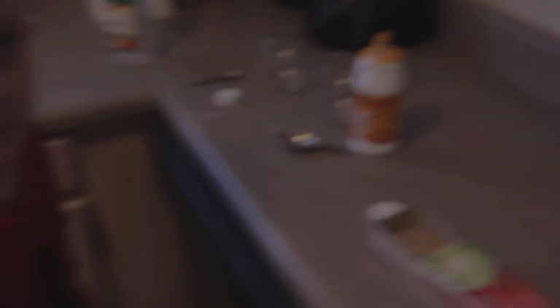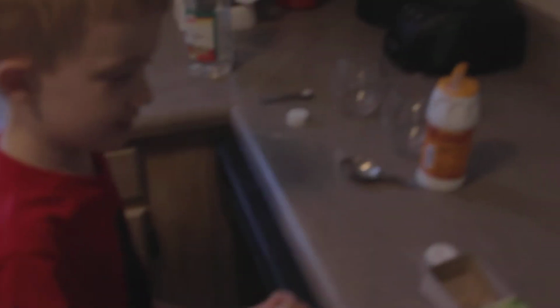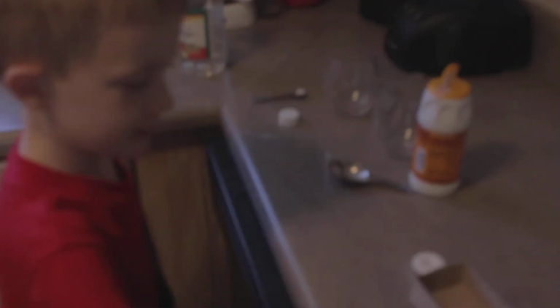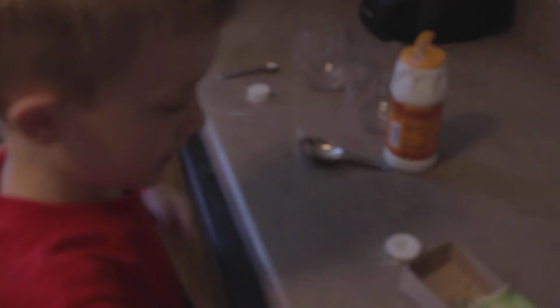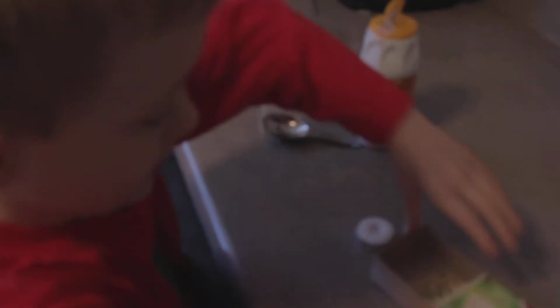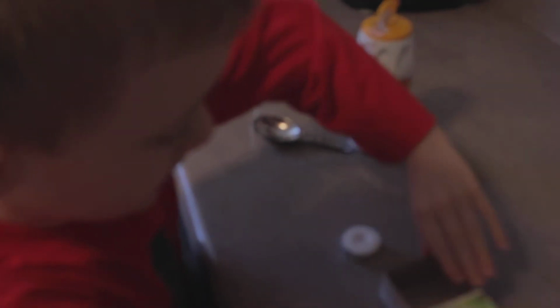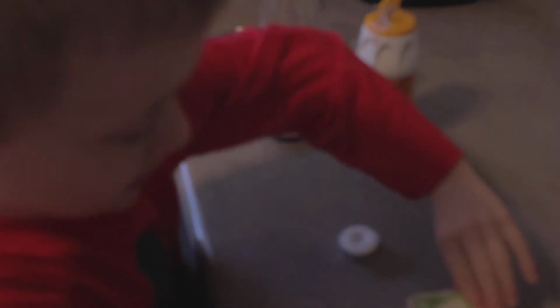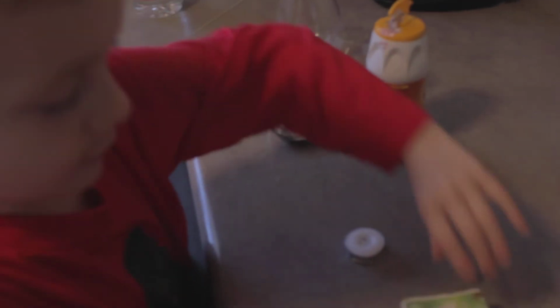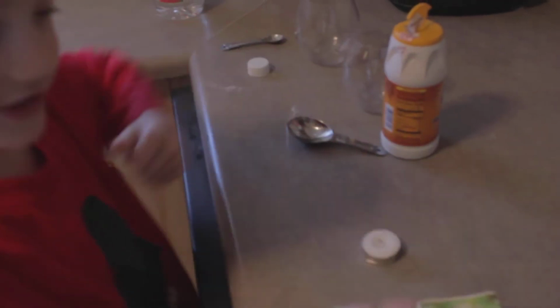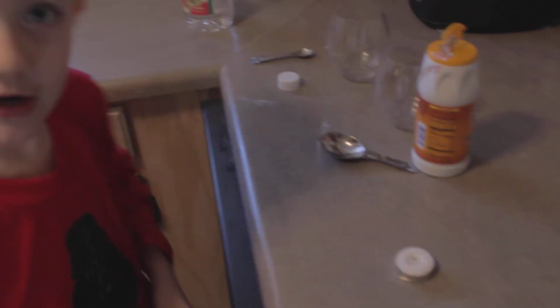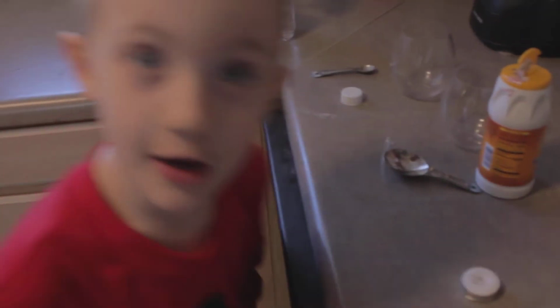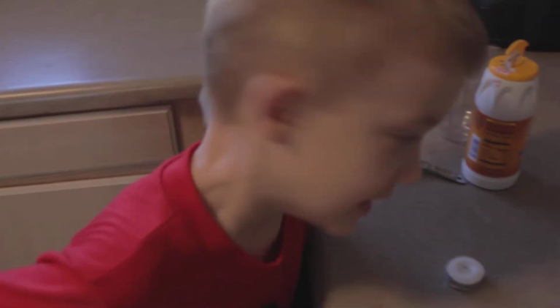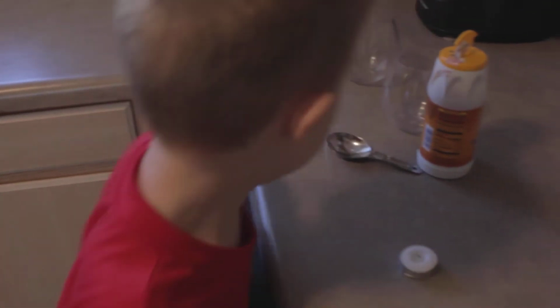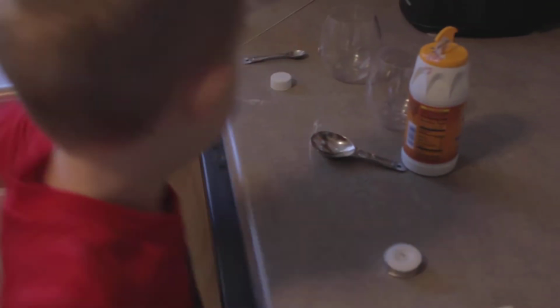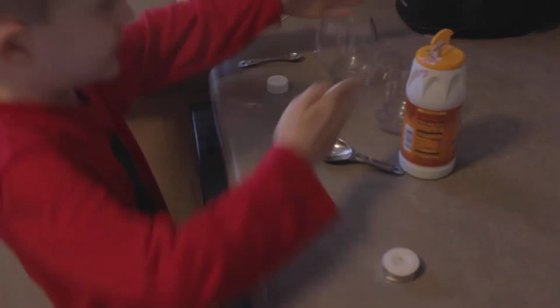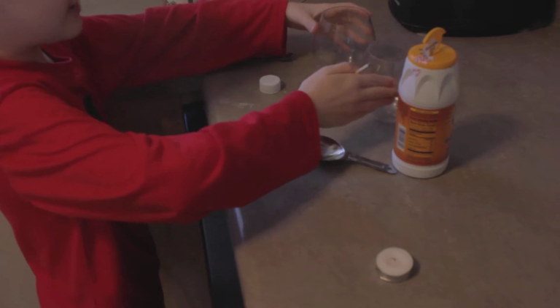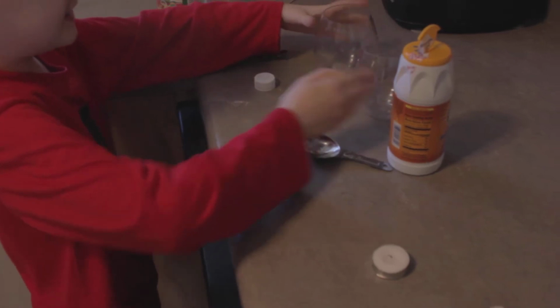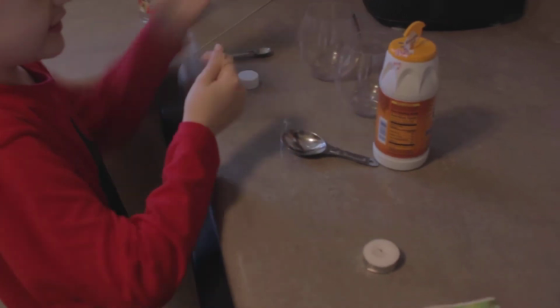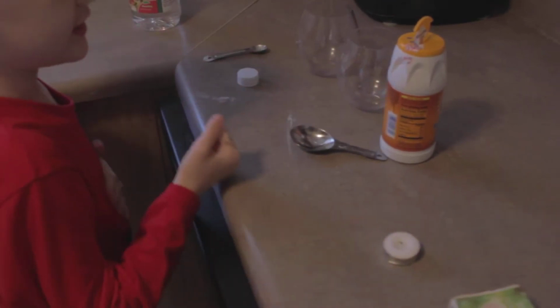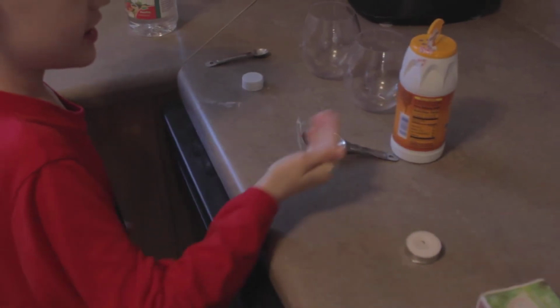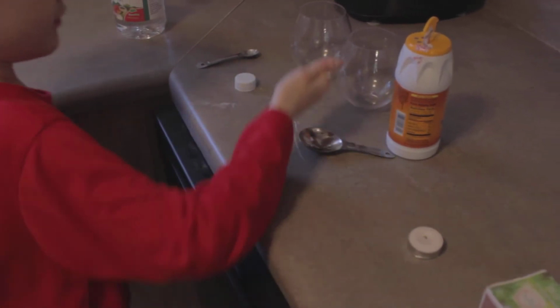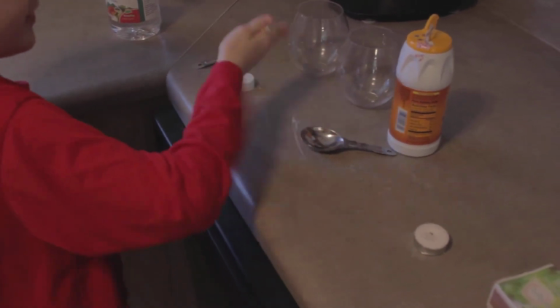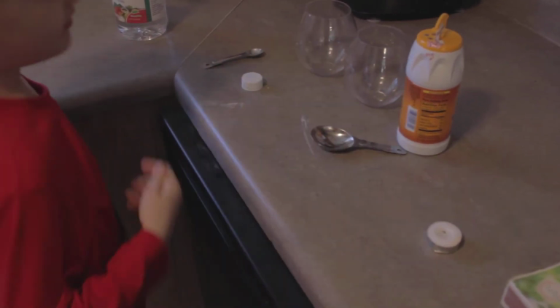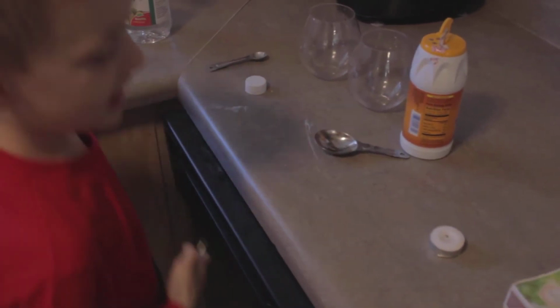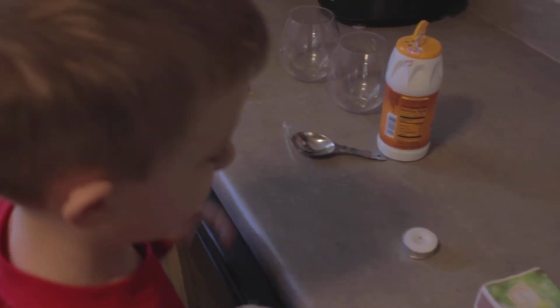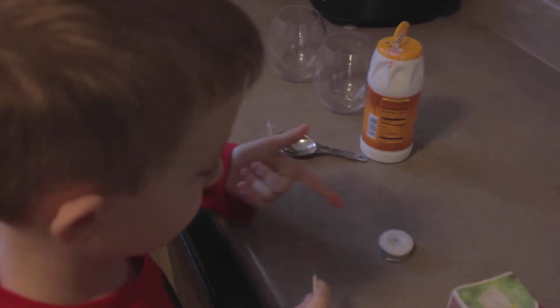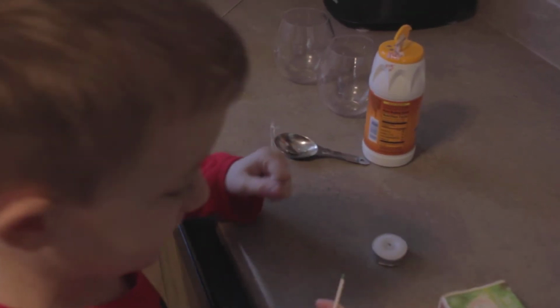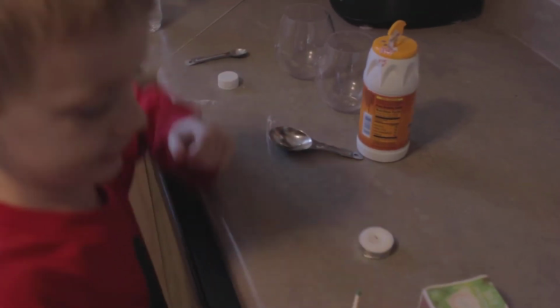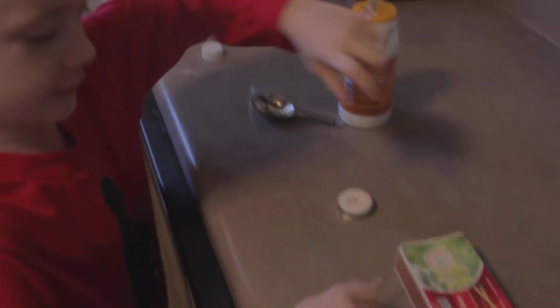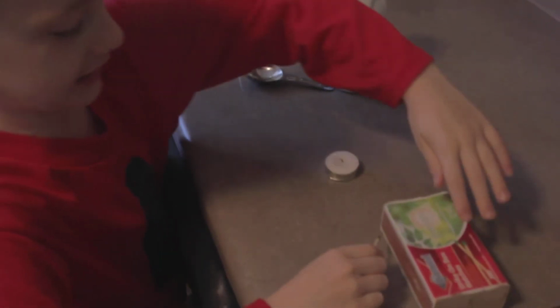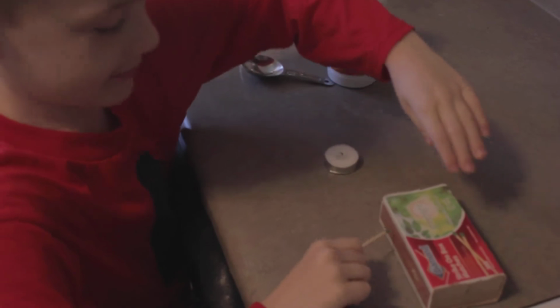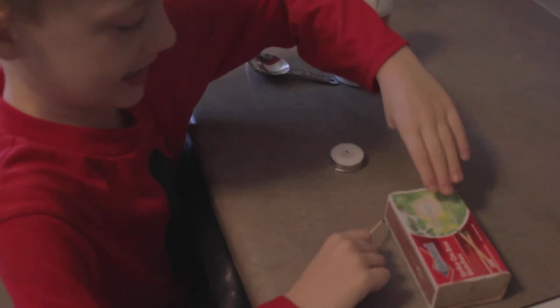Alright, so what we're doing here, we're just going to use these two glasses with carbon dioxide to blow out the candle. First, I've got to light the match.